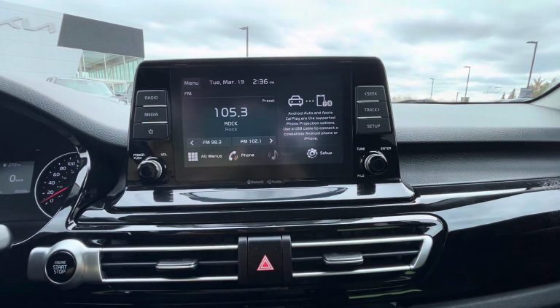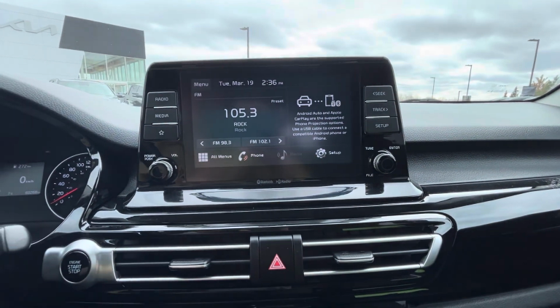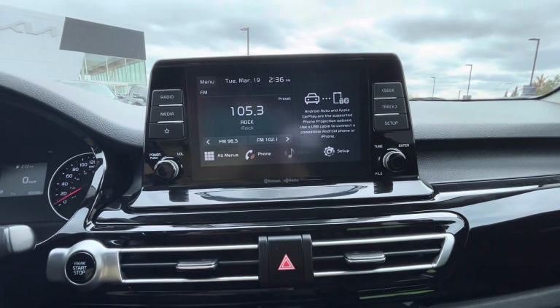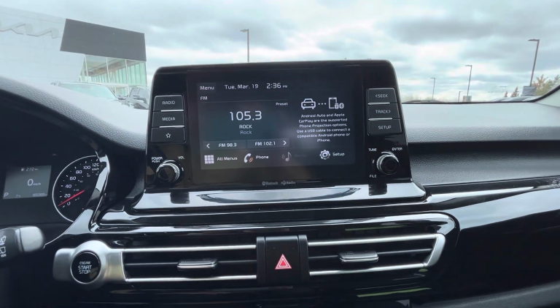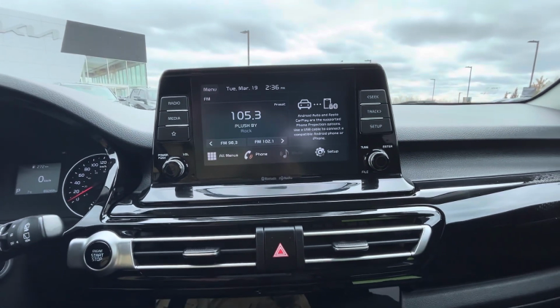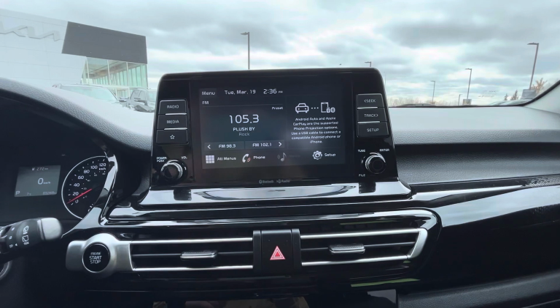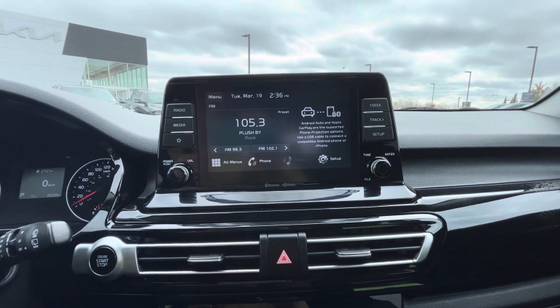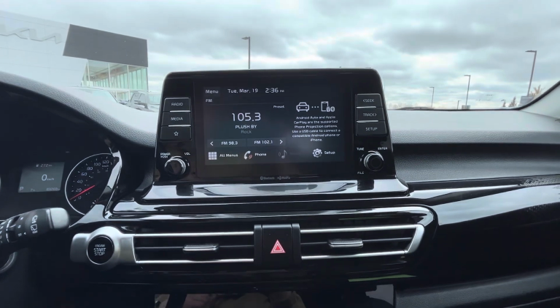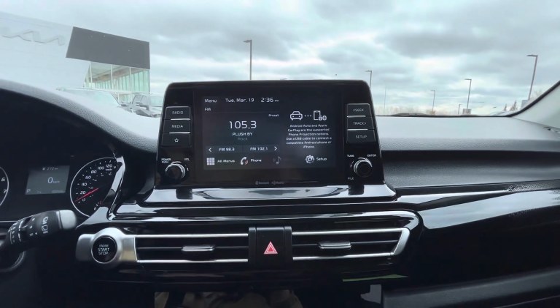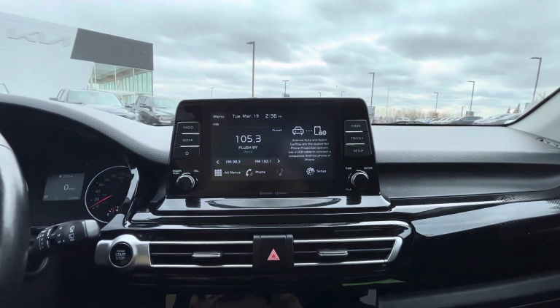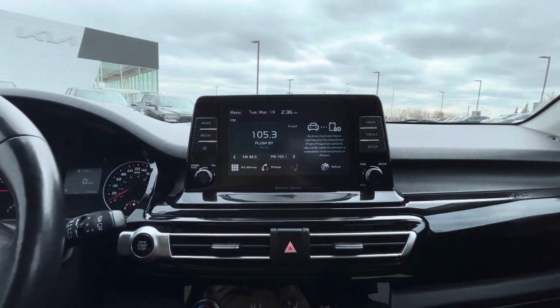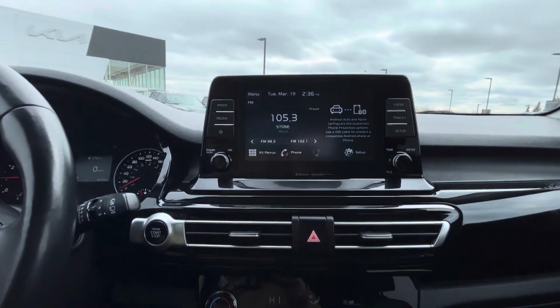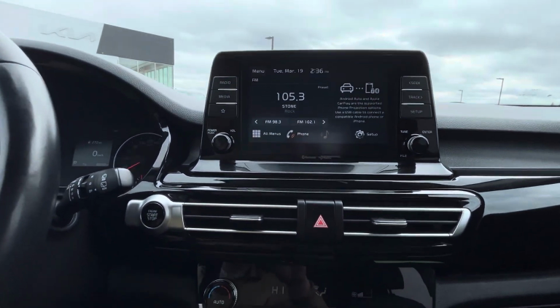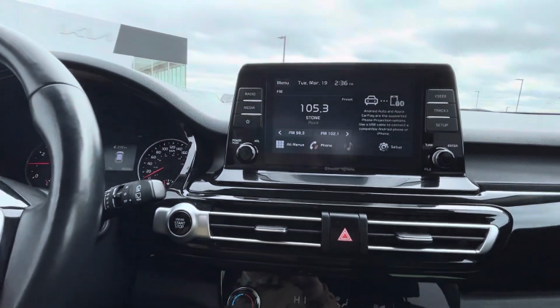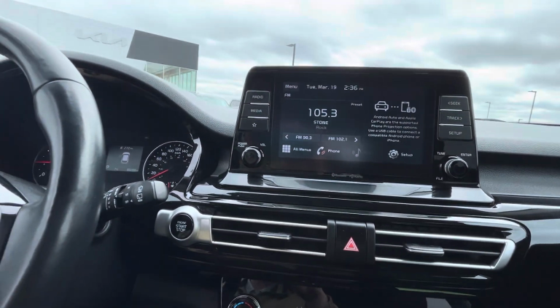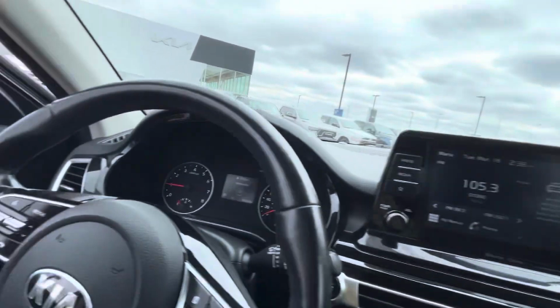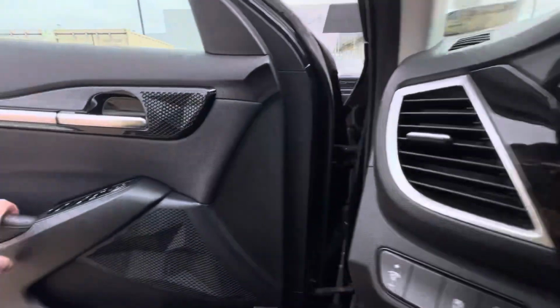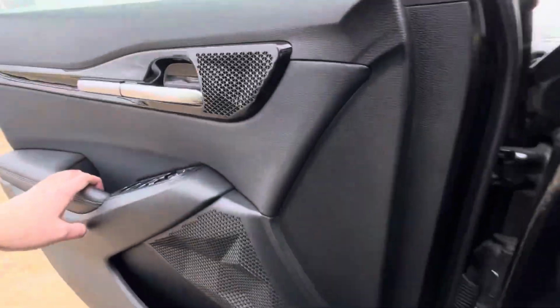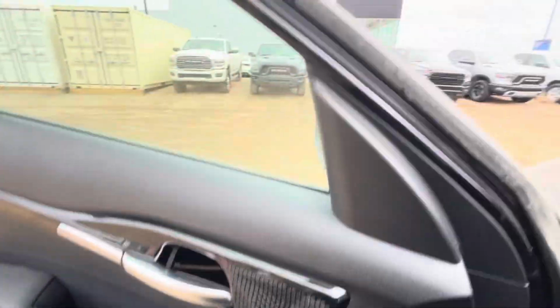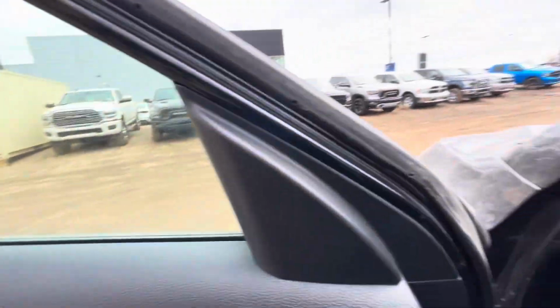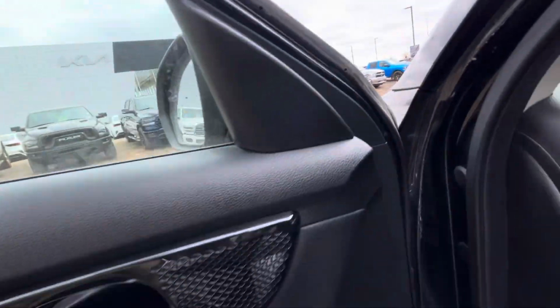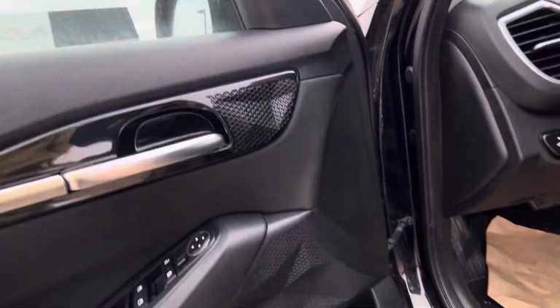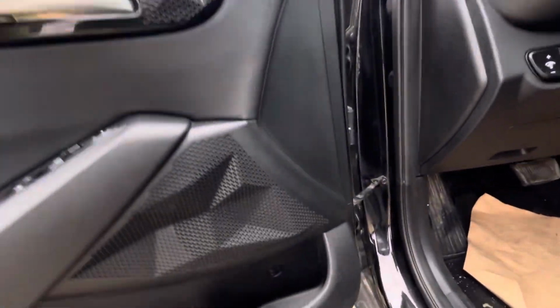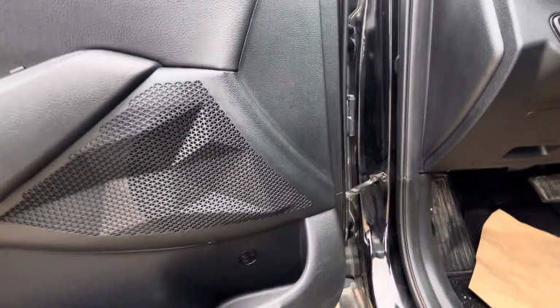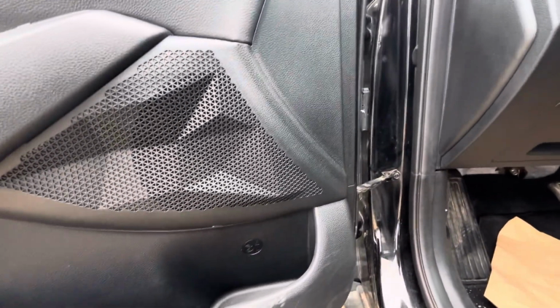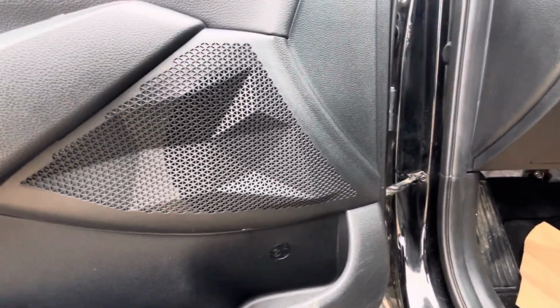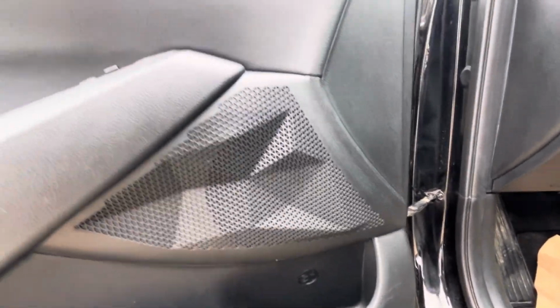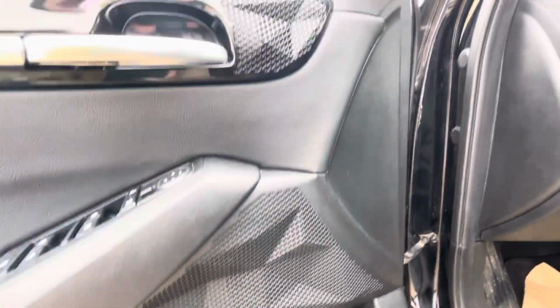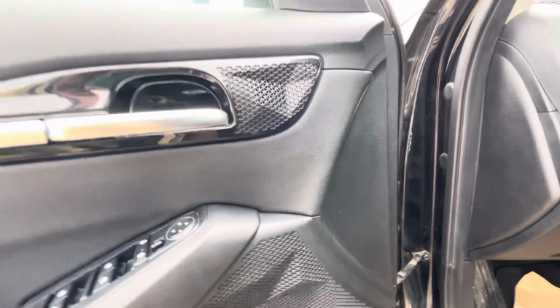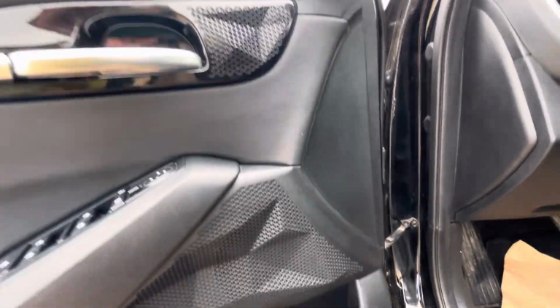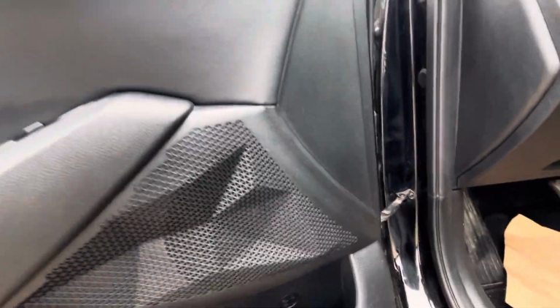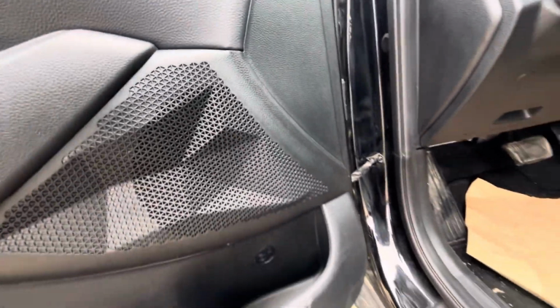Above that you're going to have your big touchscreen for Apple CarPlay, Android Auto, and of course all your infotainment — maps, navigation, all that fun stuff.